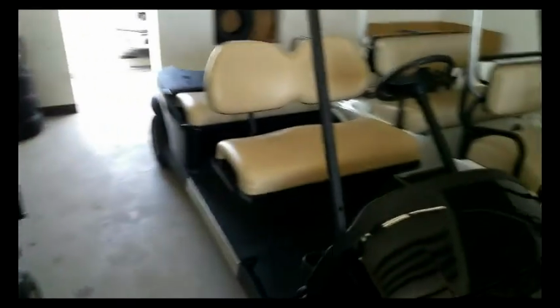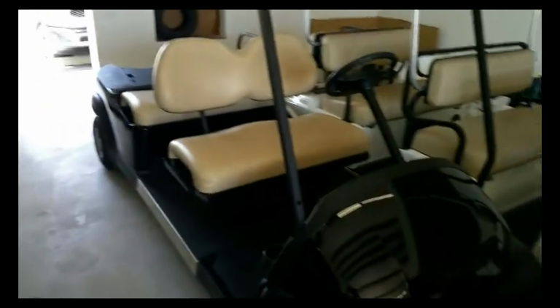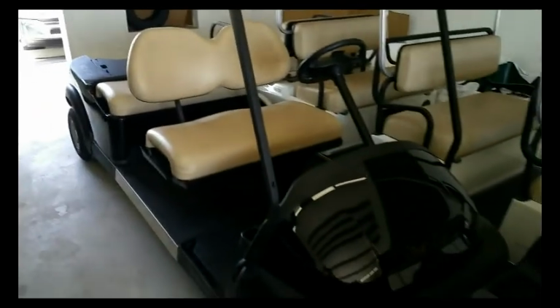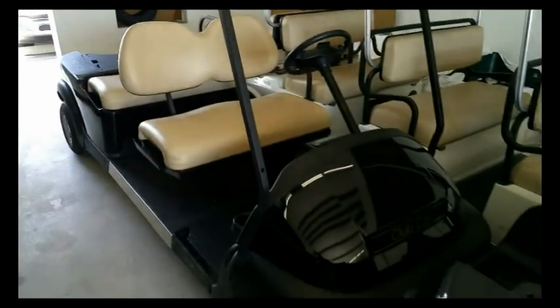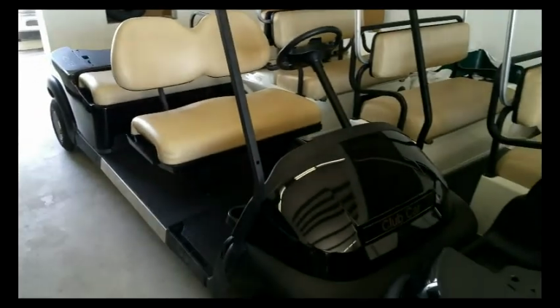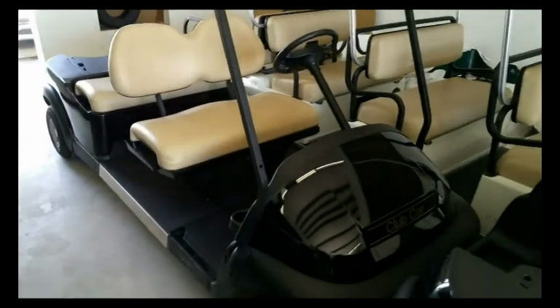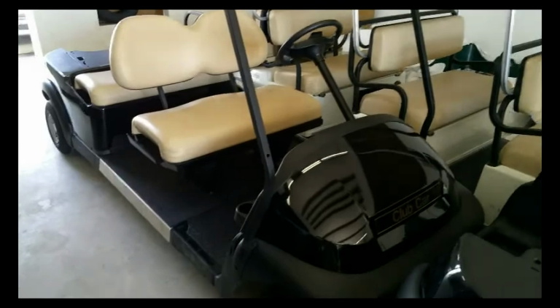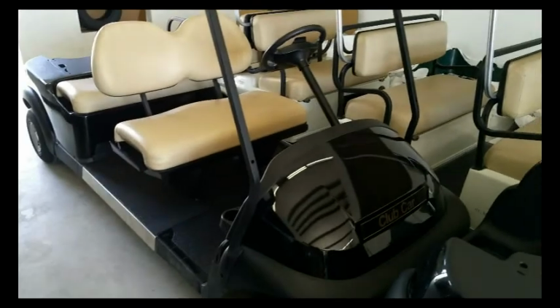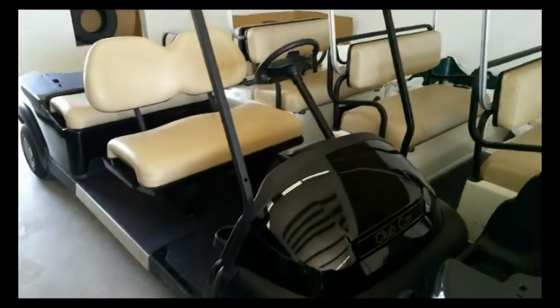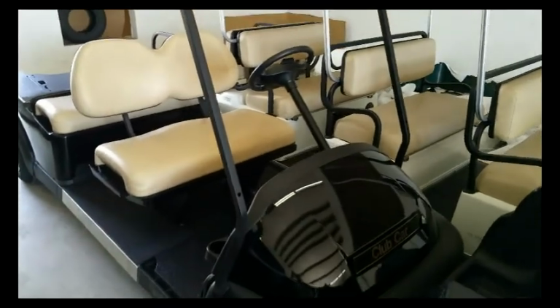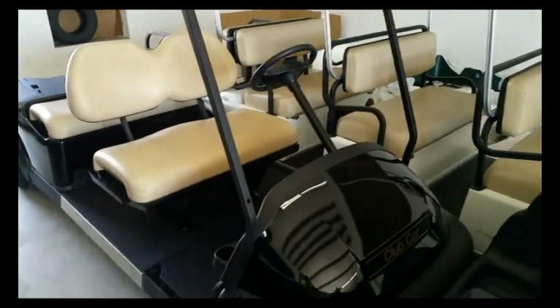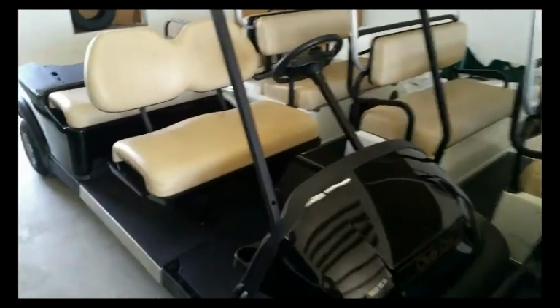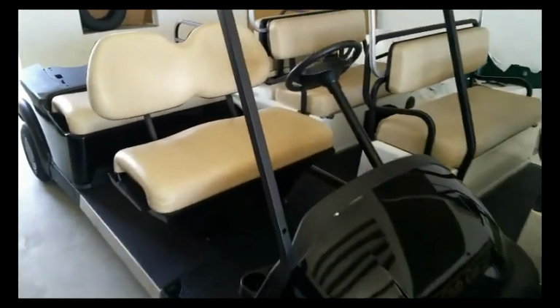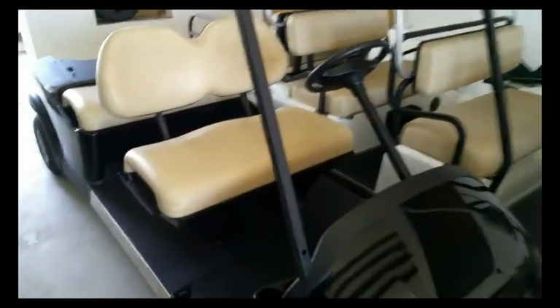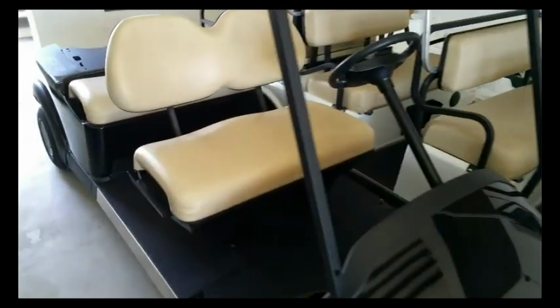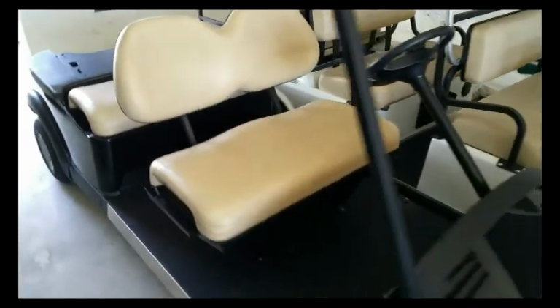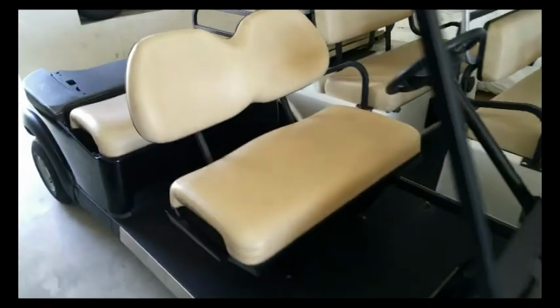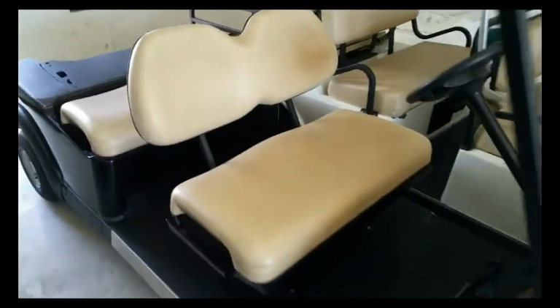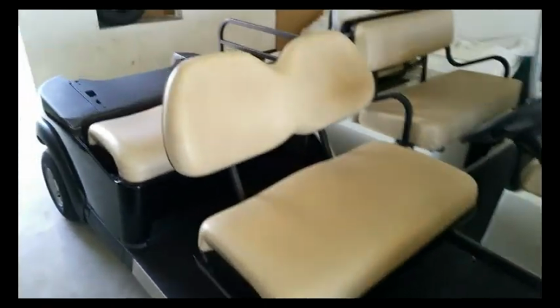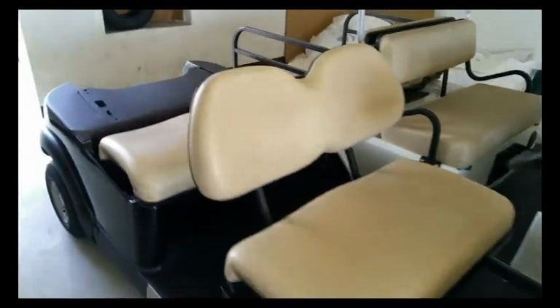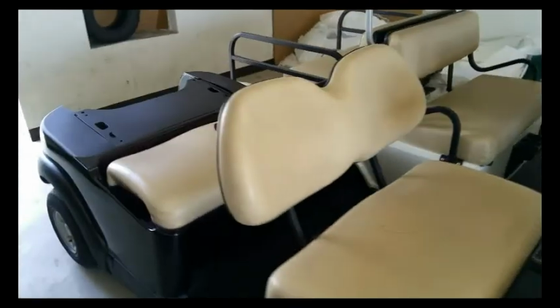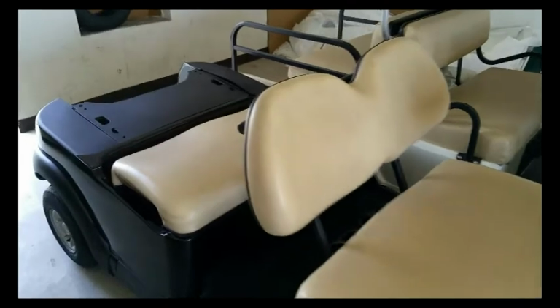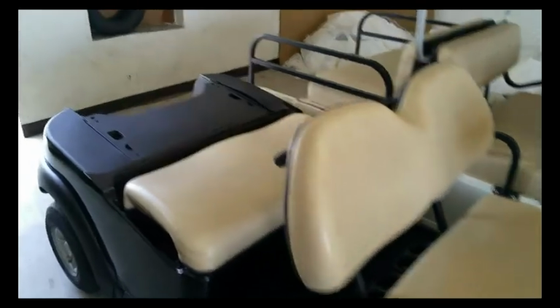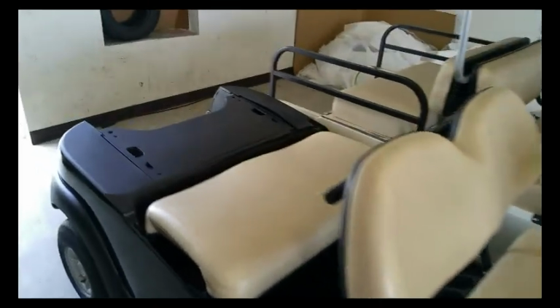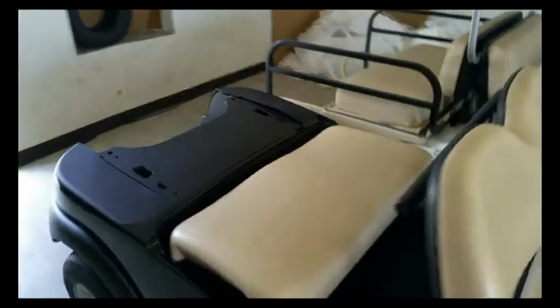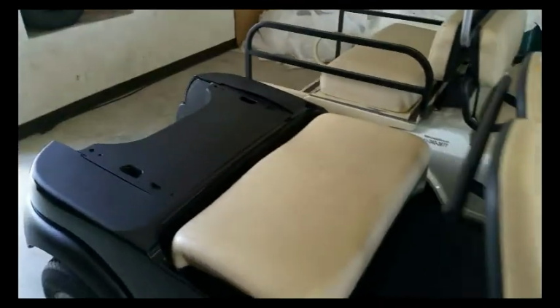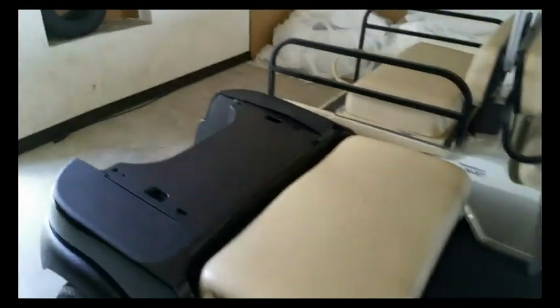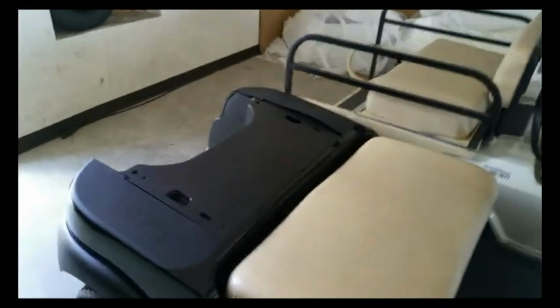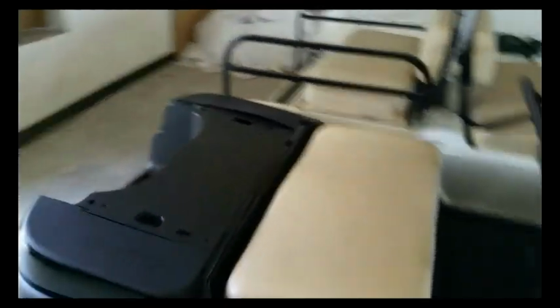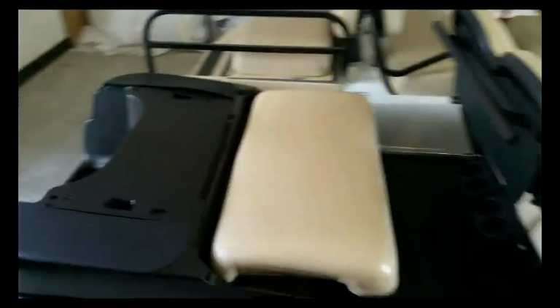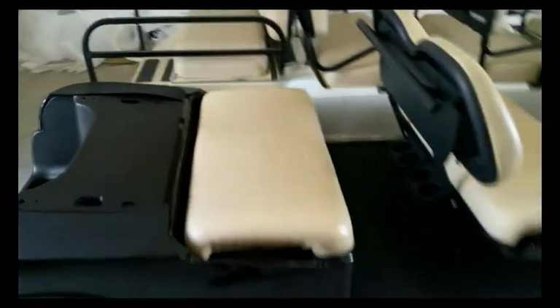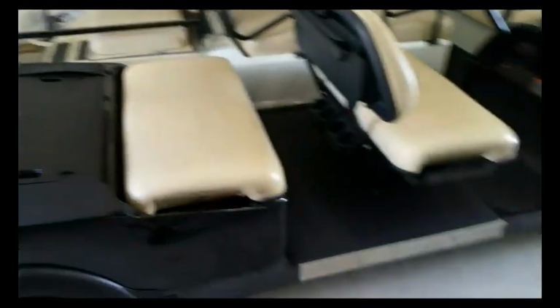Here we have a six passenger in the process of being done. As you can see, we've taken it down, stretched it, and it's all welded. It's ready to be completed and delivered to another happy customer.